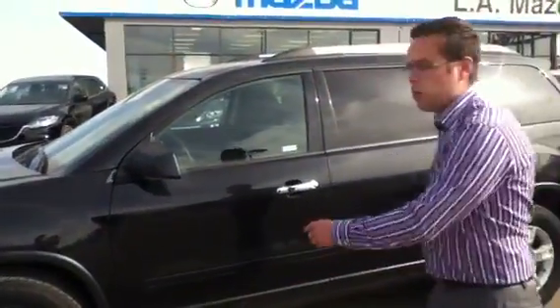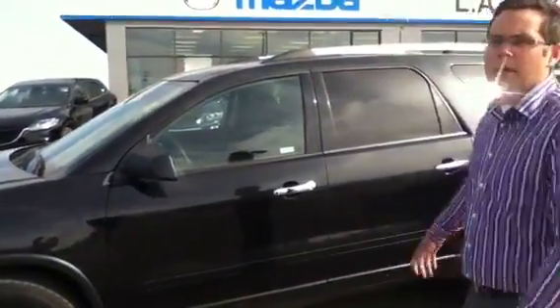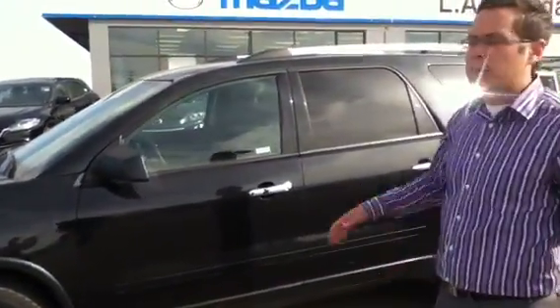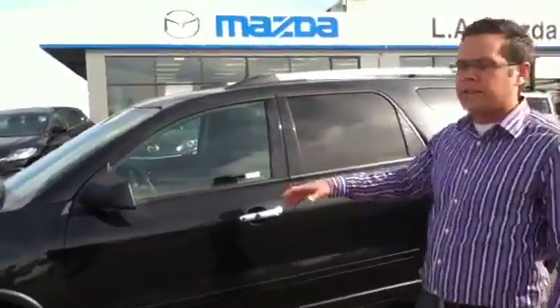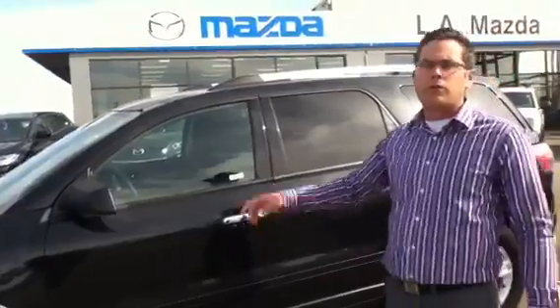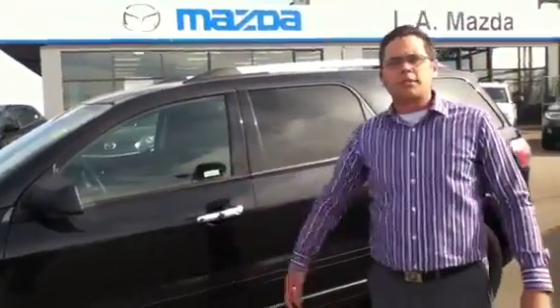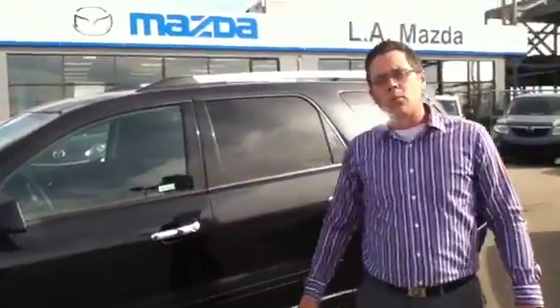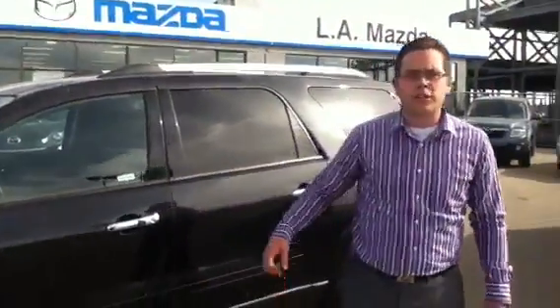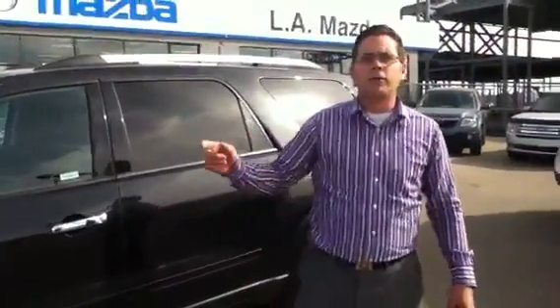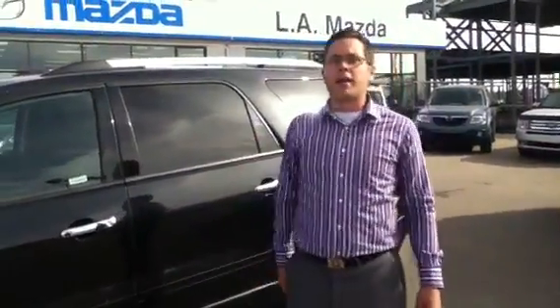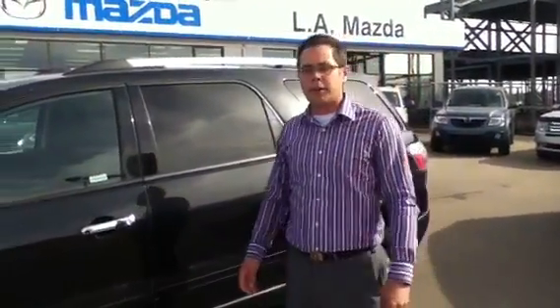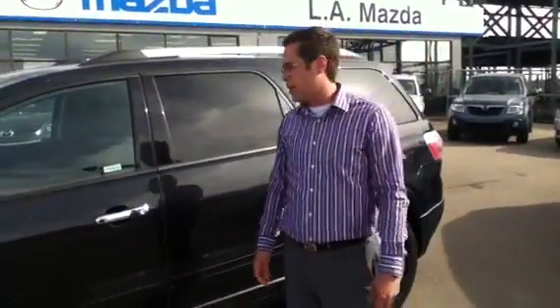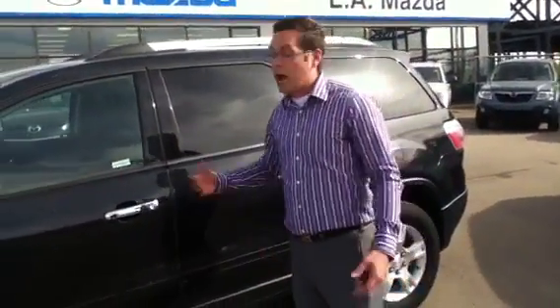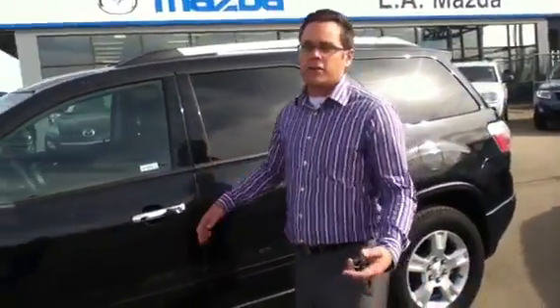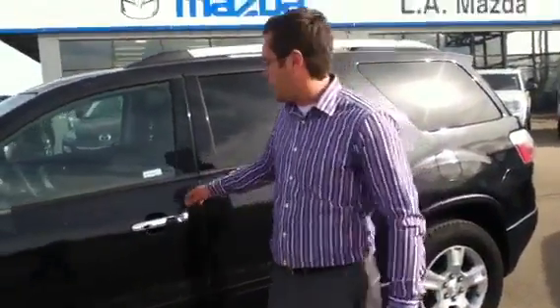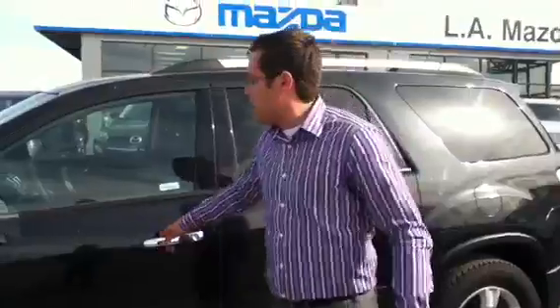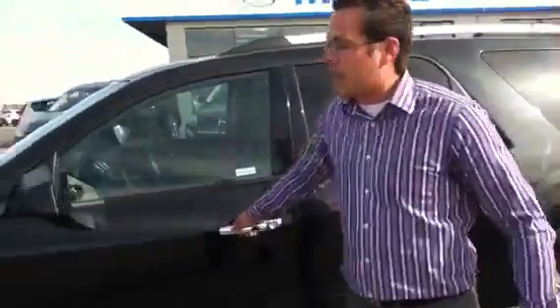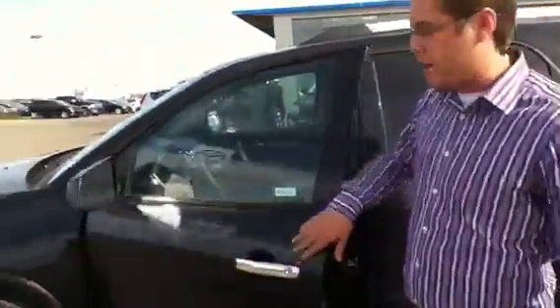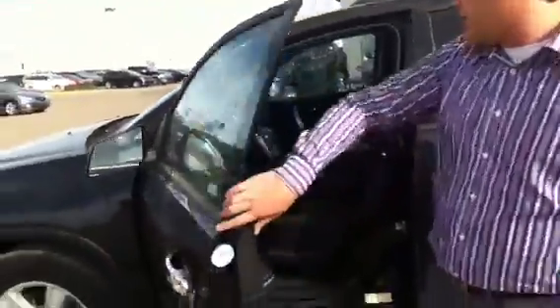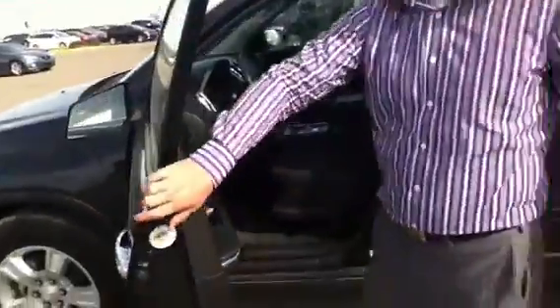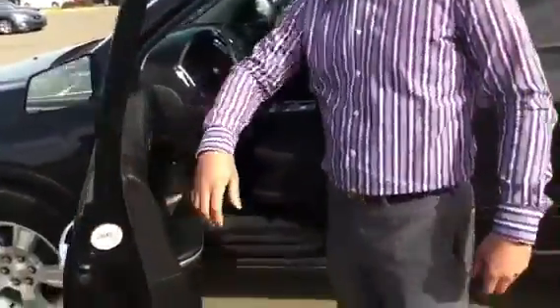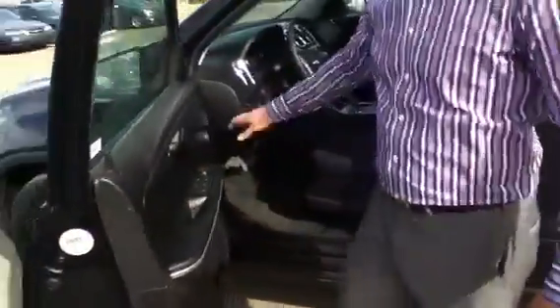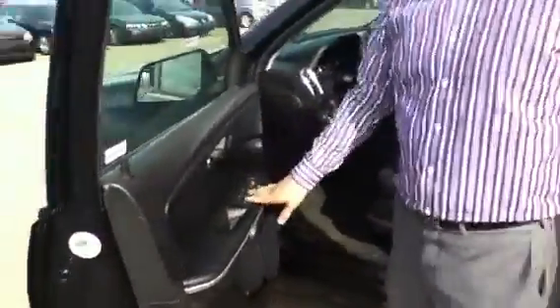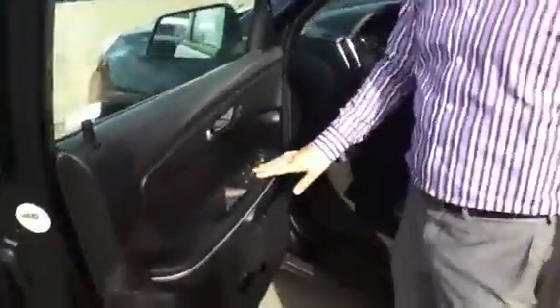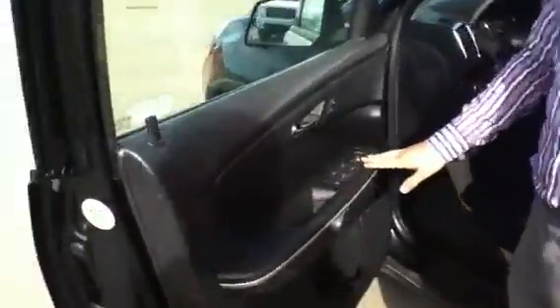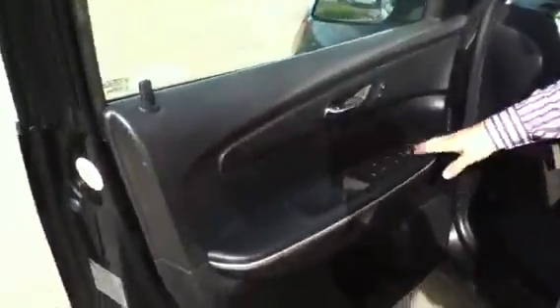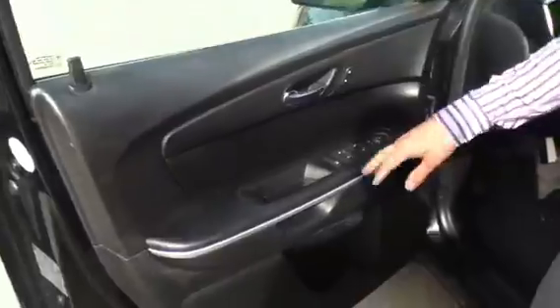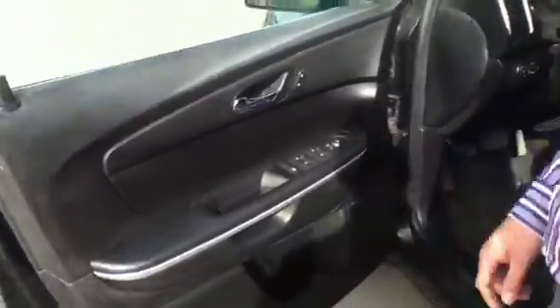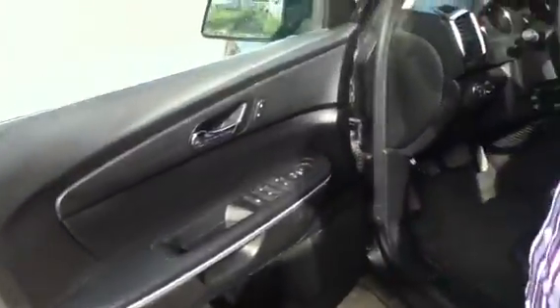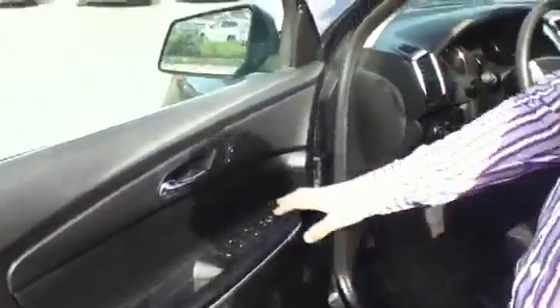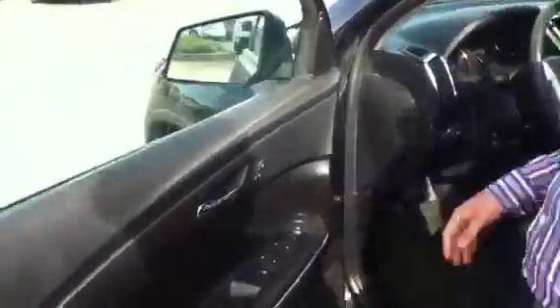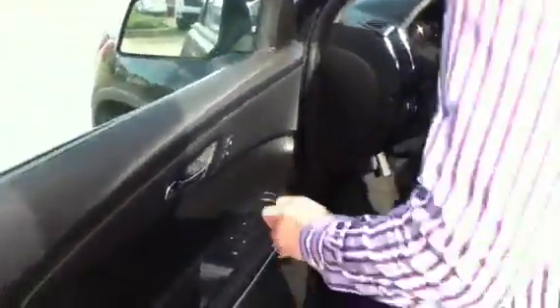Being all wheel drive, it's going to keep you planted on the road. The 3.6 liter motor is going to power you through any winter condition — or any condition altogether — that you may encounter here in and around the area. You have all of your power options conveniently located on the door: your windows, your locks, your mirrors.